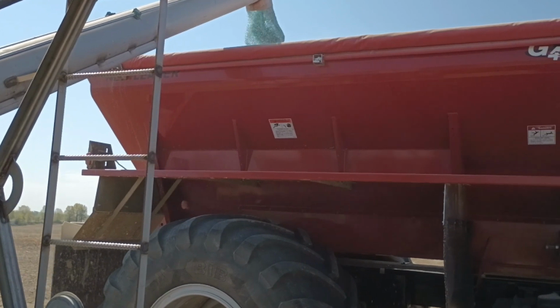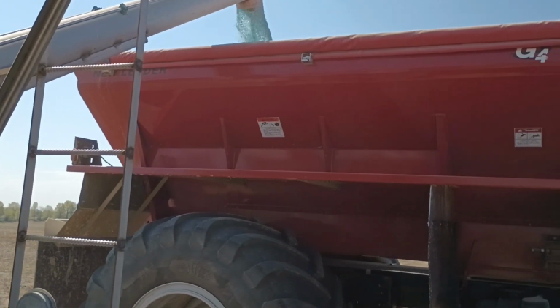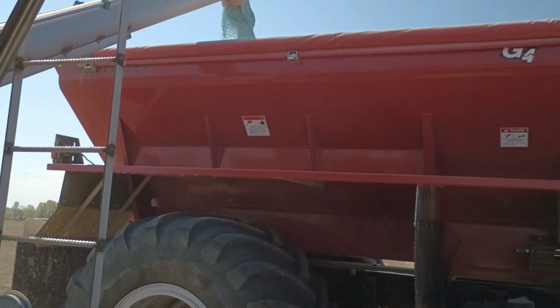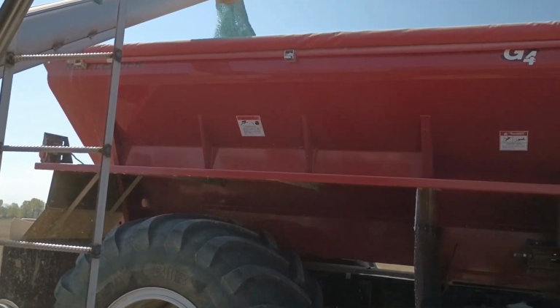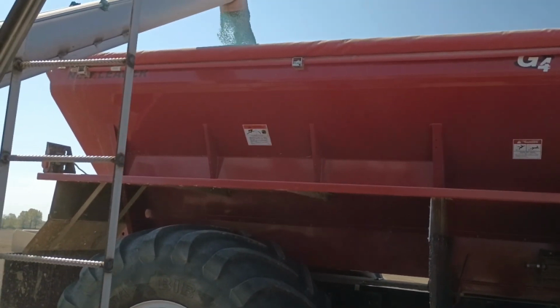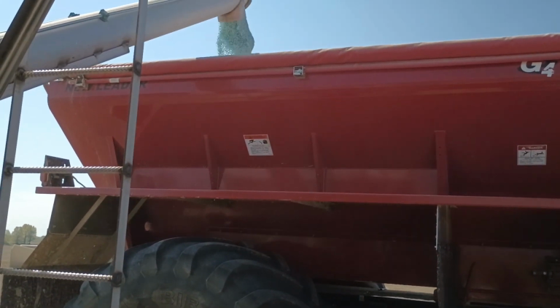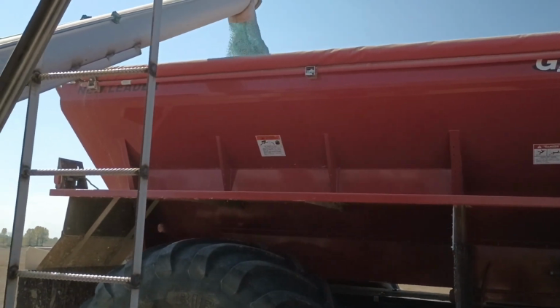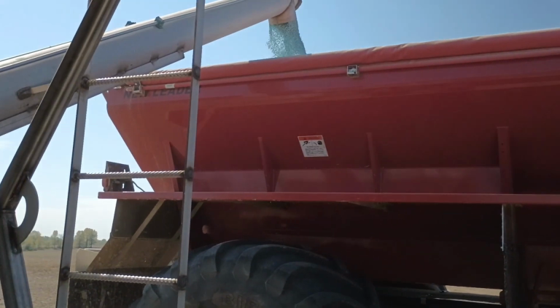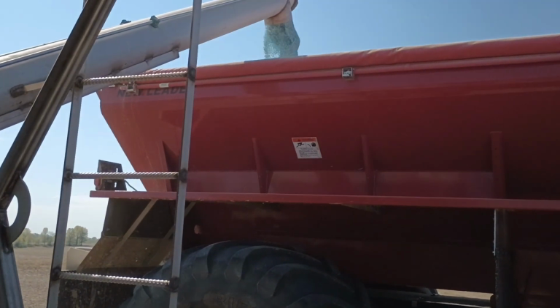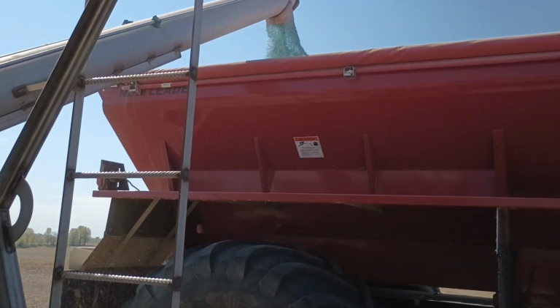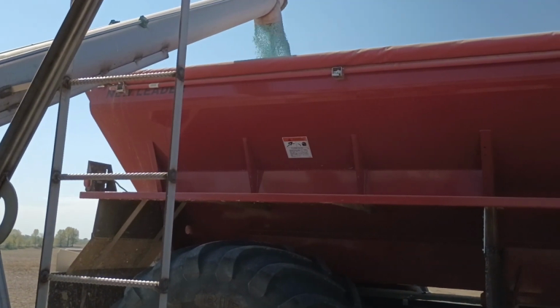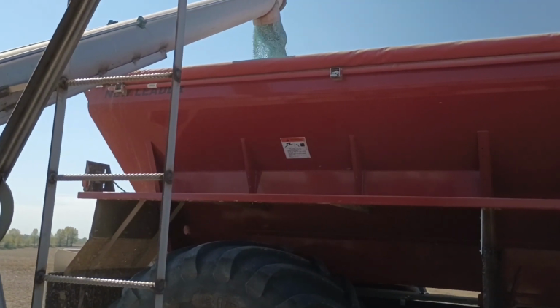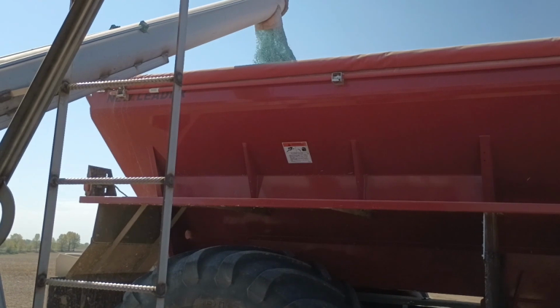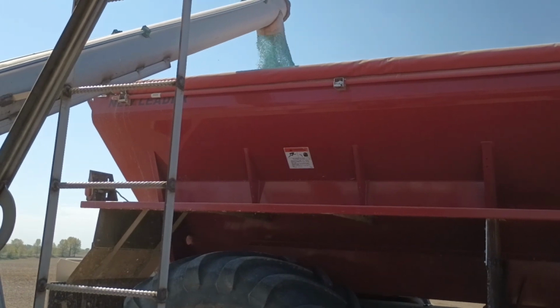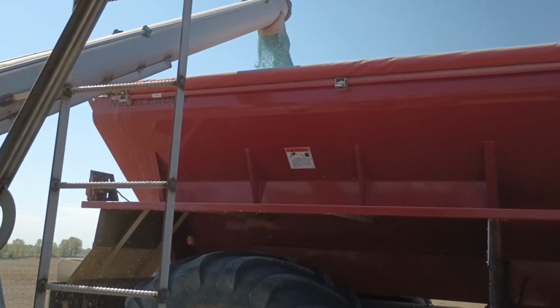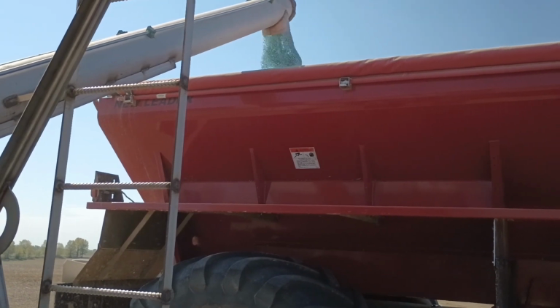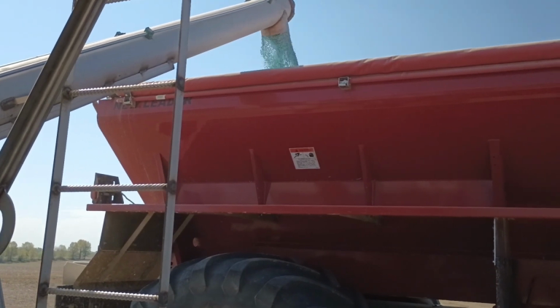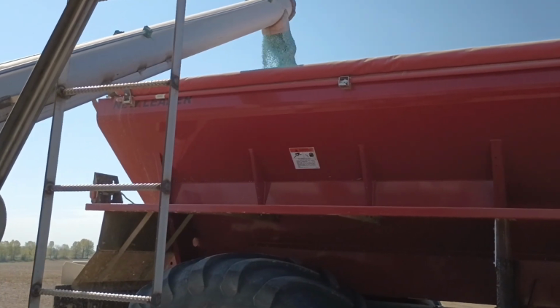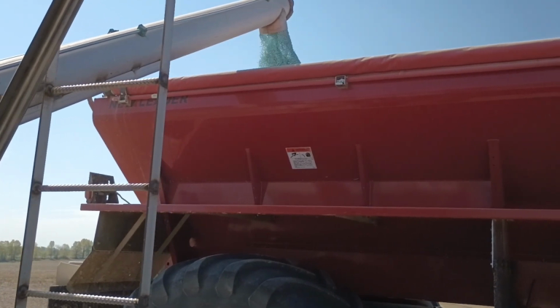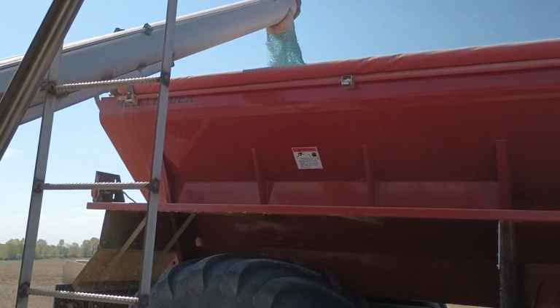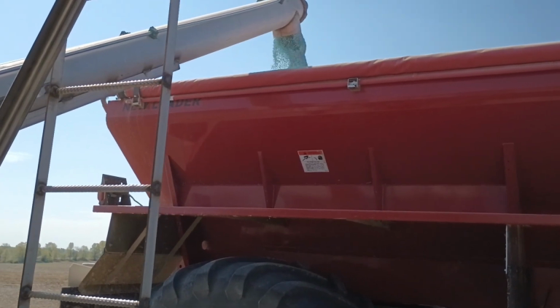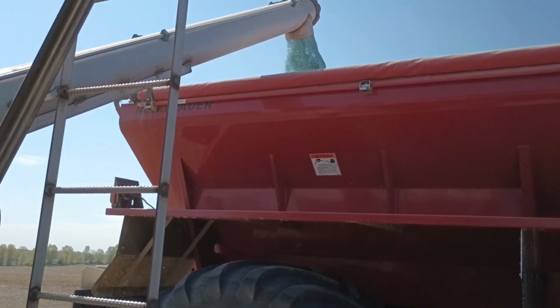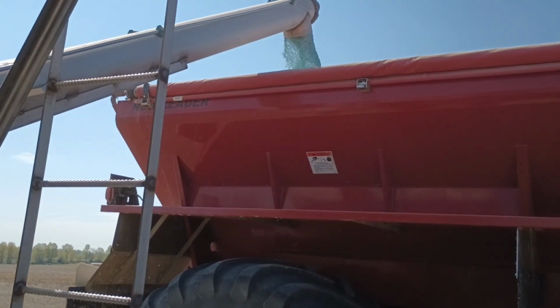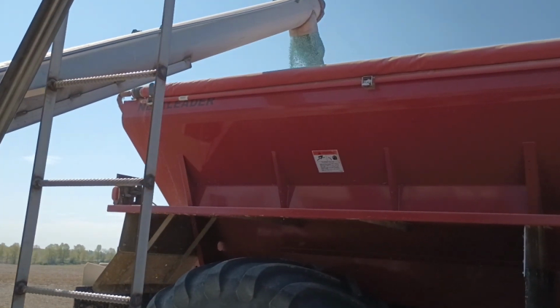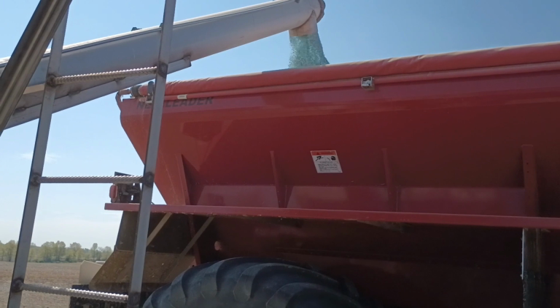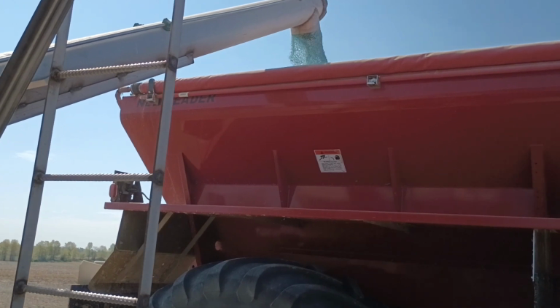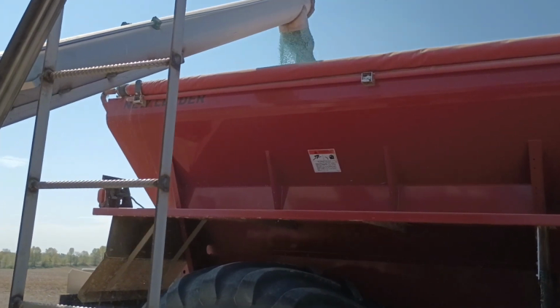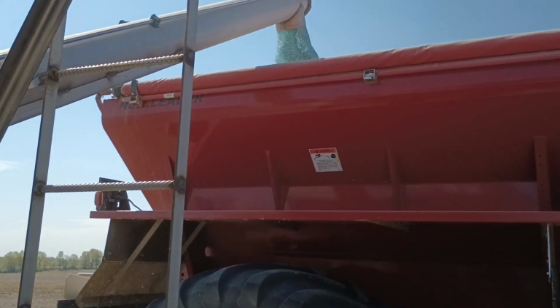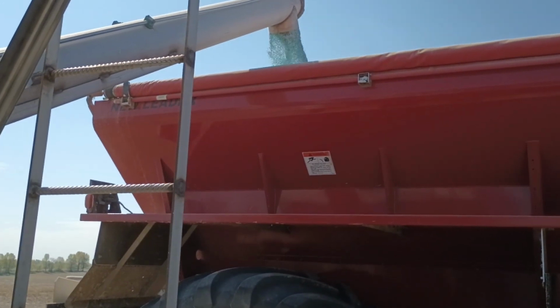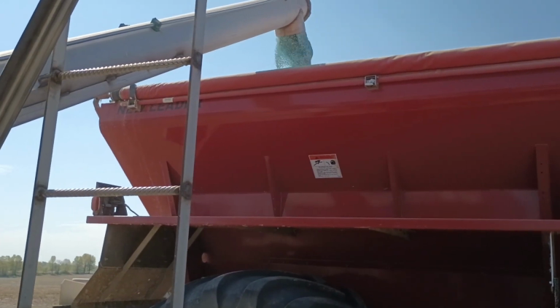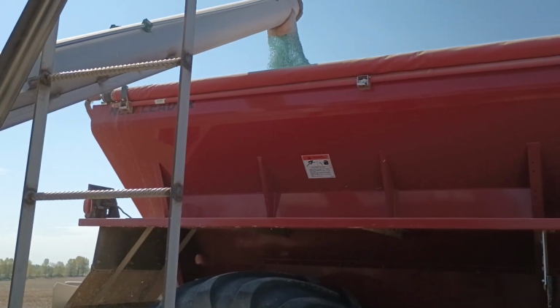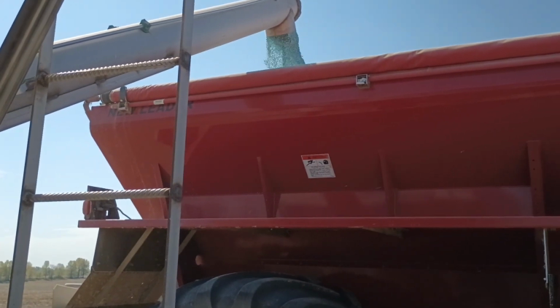We're loading fertilizer on the truck. This is a blend of Super U or urea with a slow-release additive, along with zinc, diammonium phosphate, and potash.